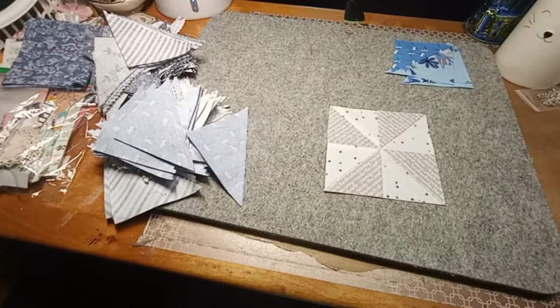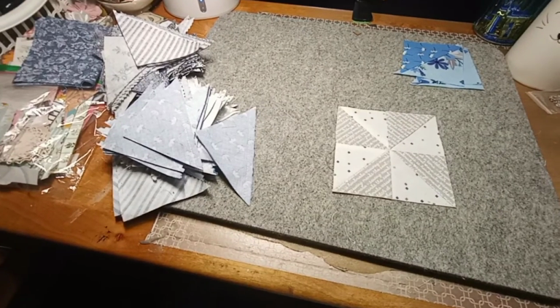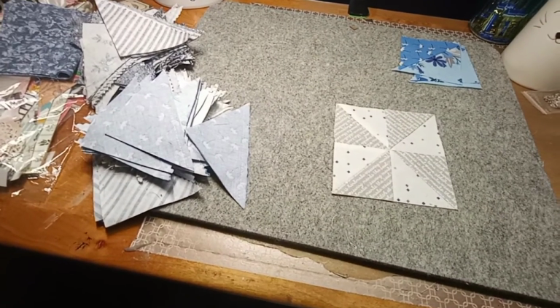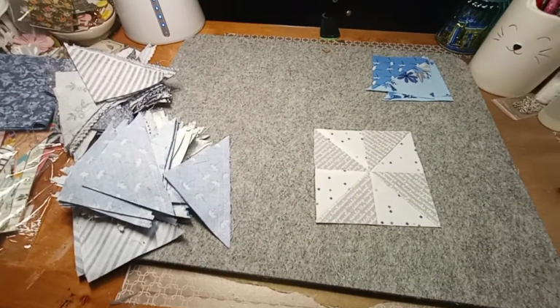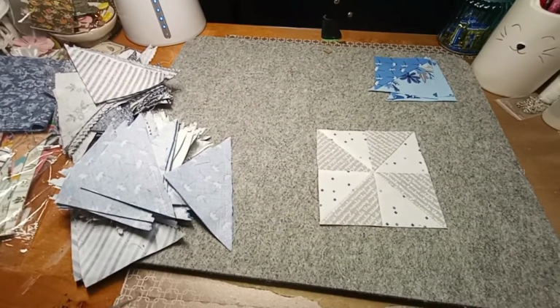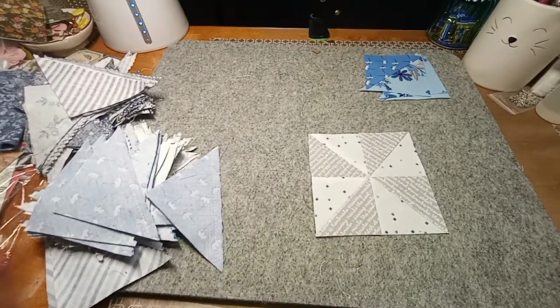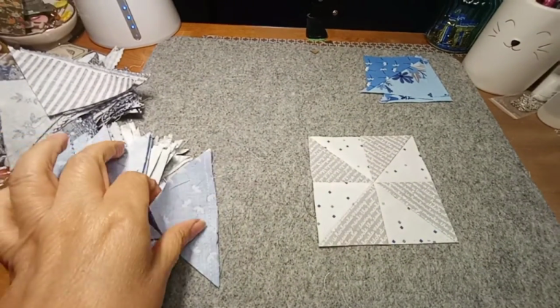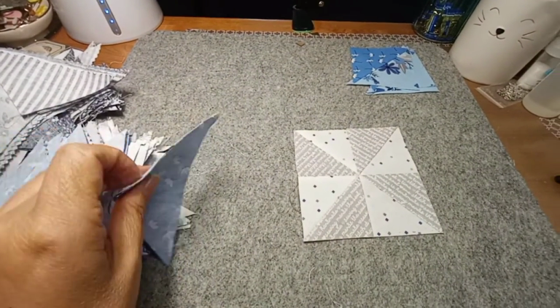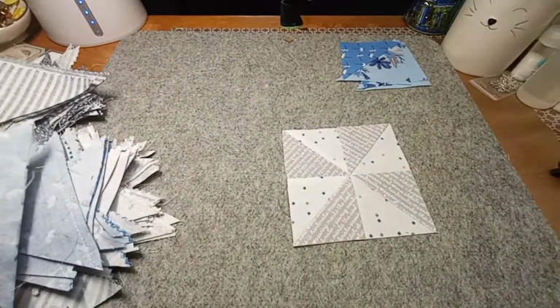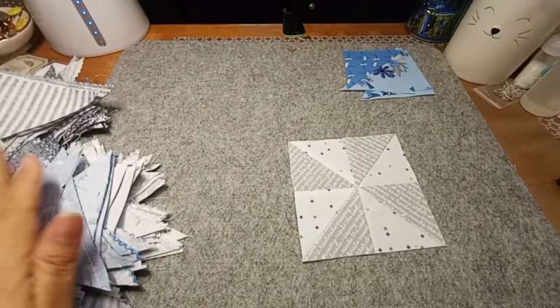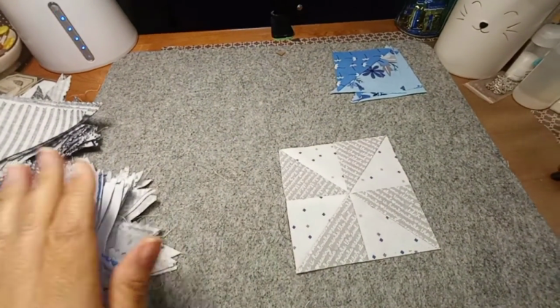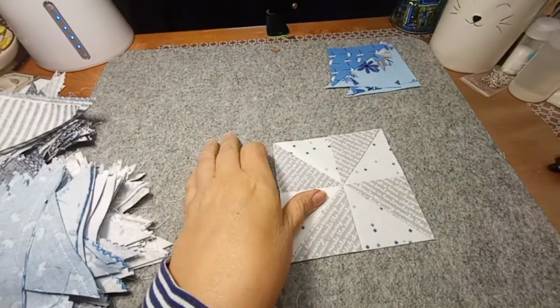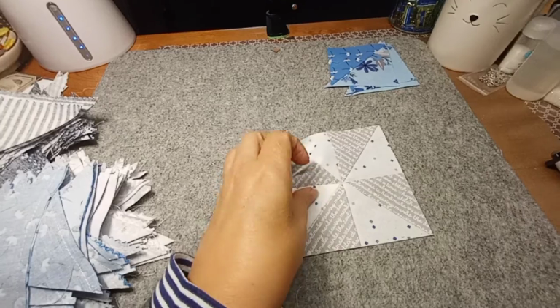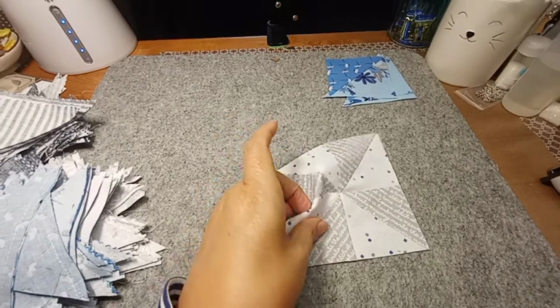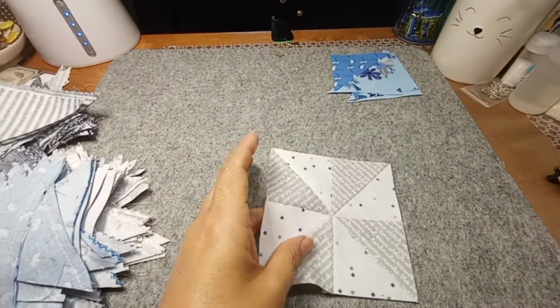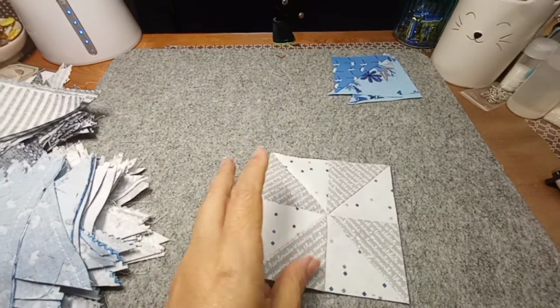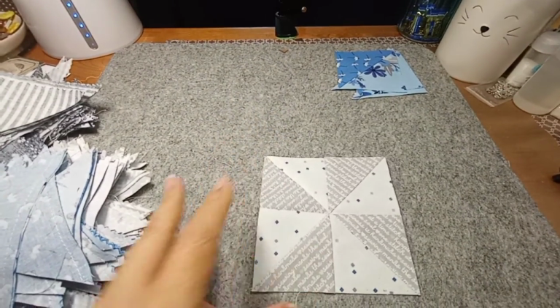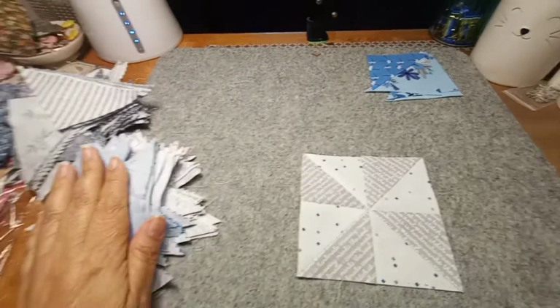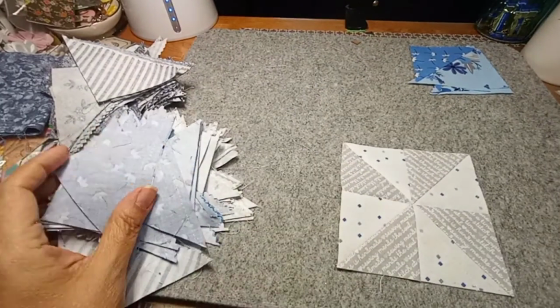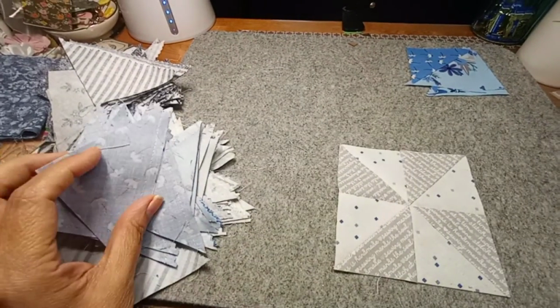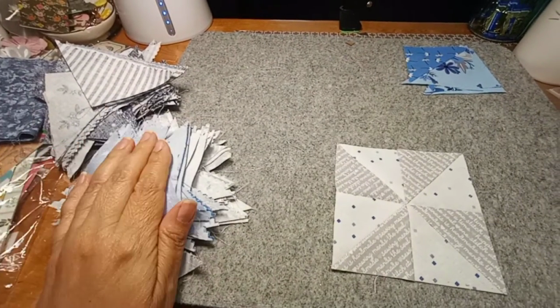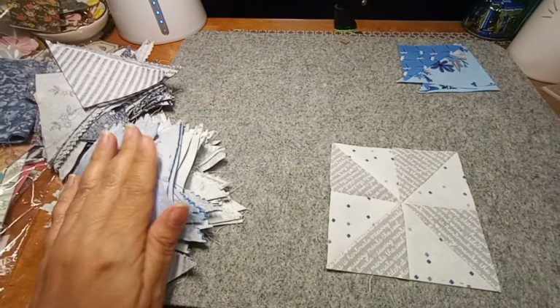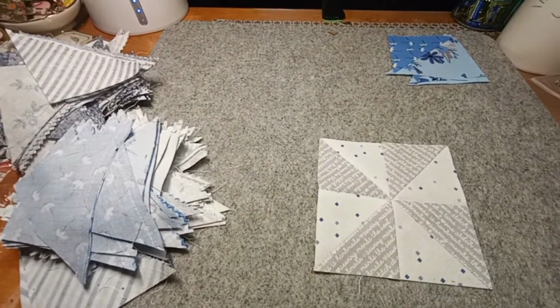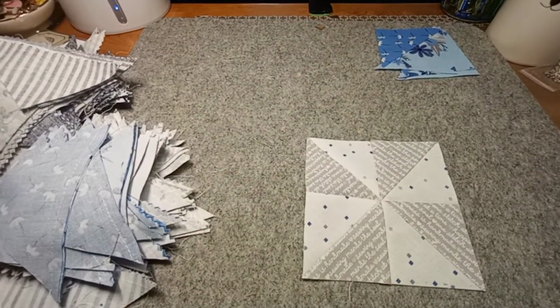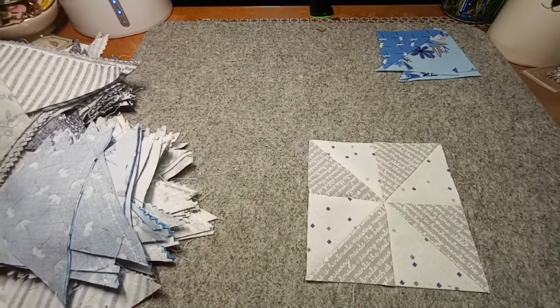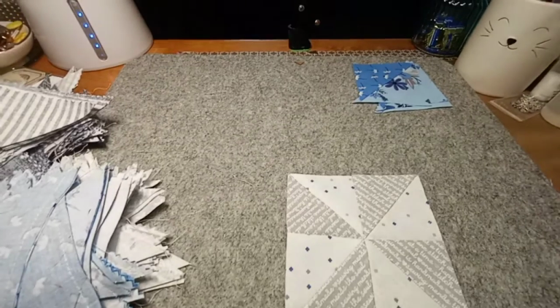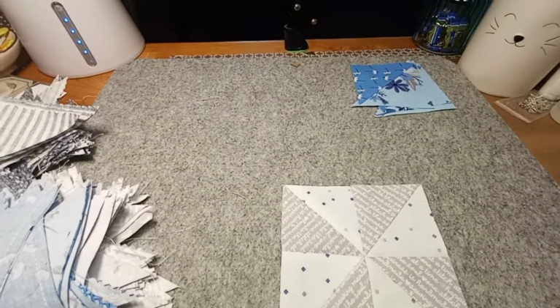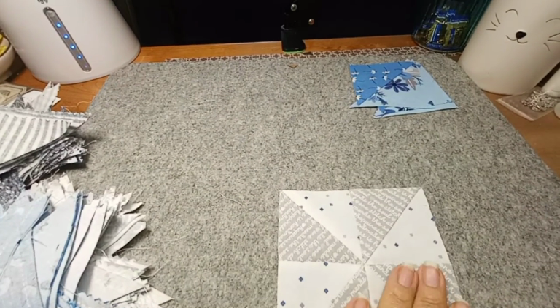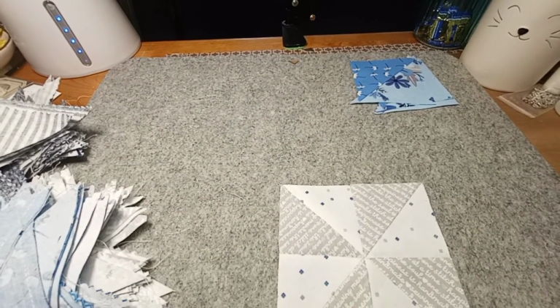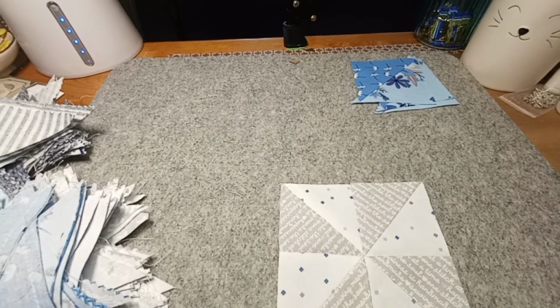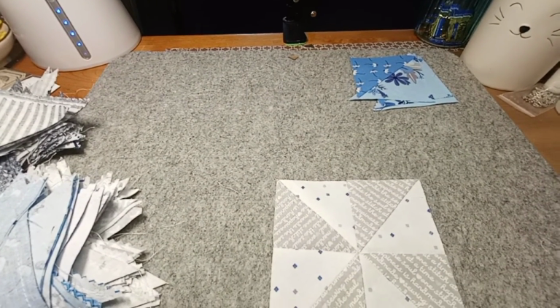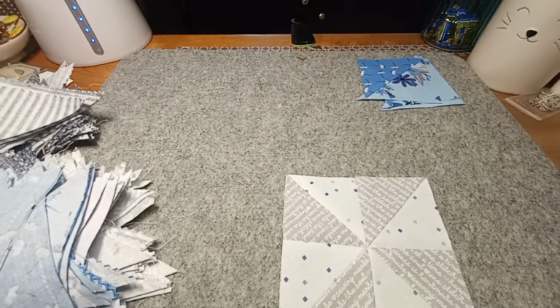All I'm doing today is pressing open all these squares and stacking them up — that's all I can do today.